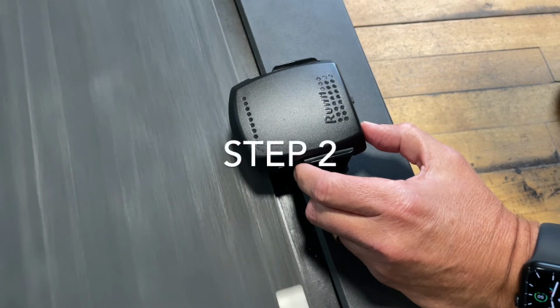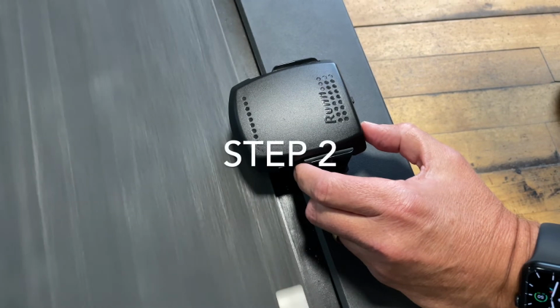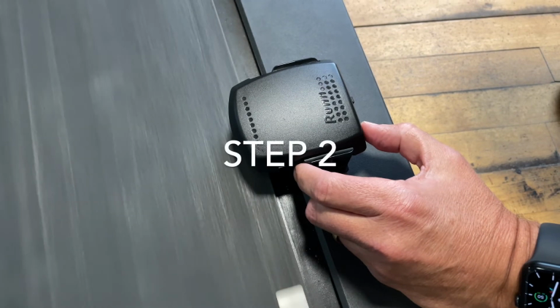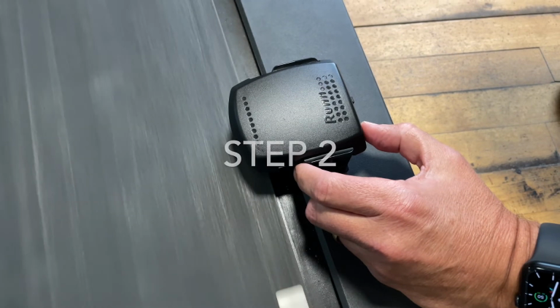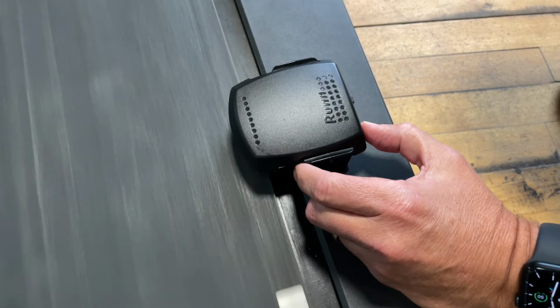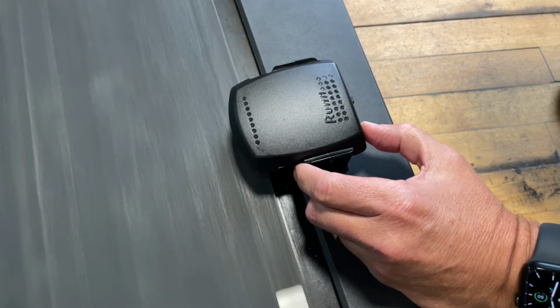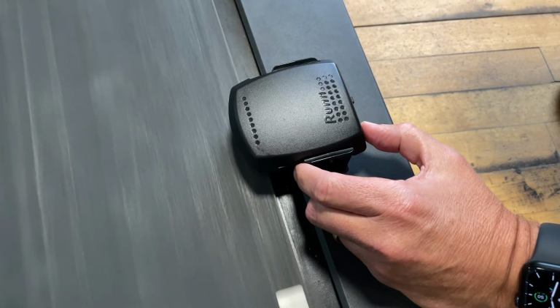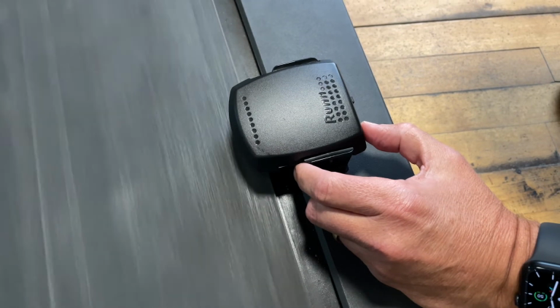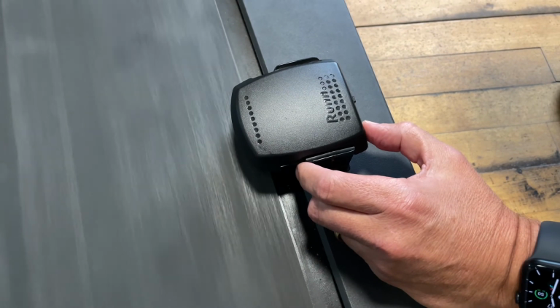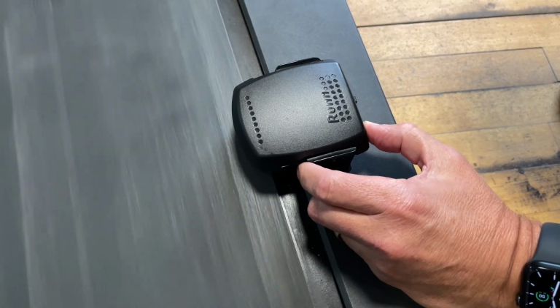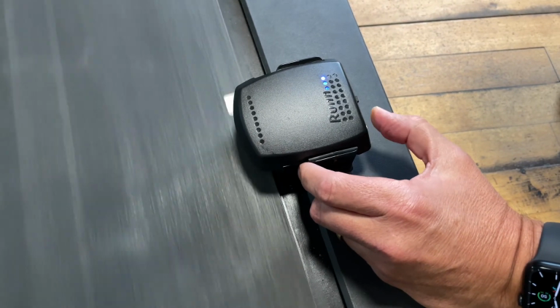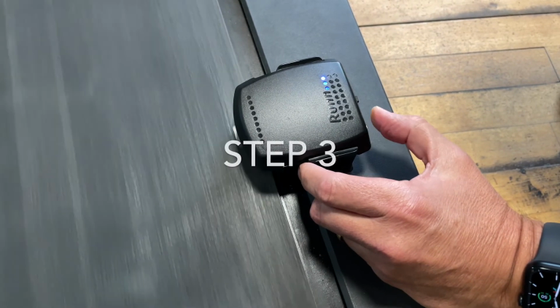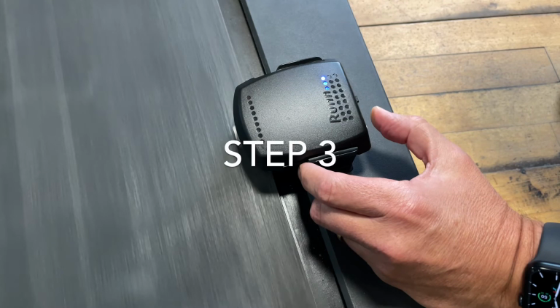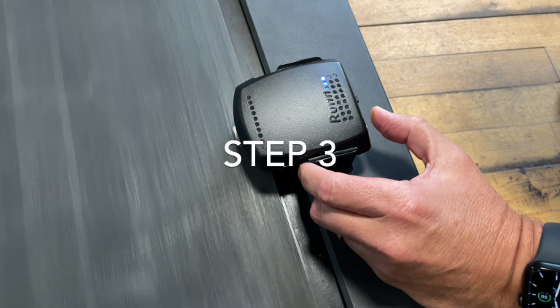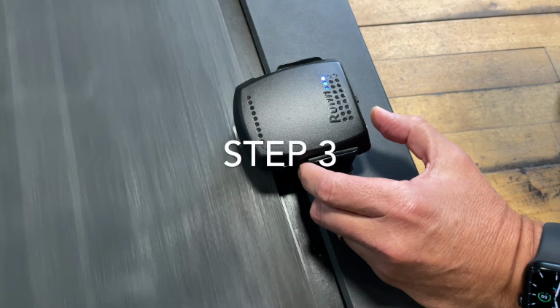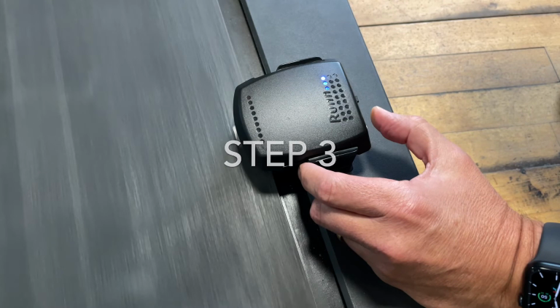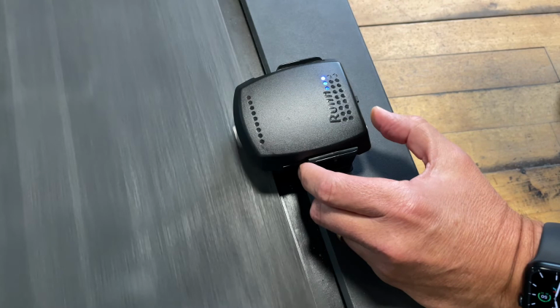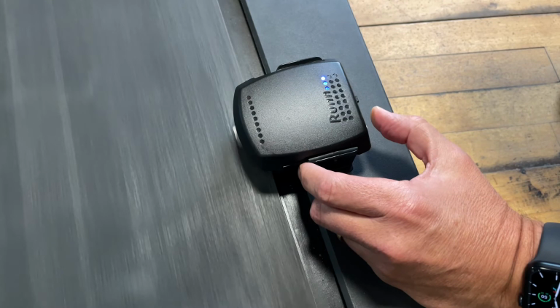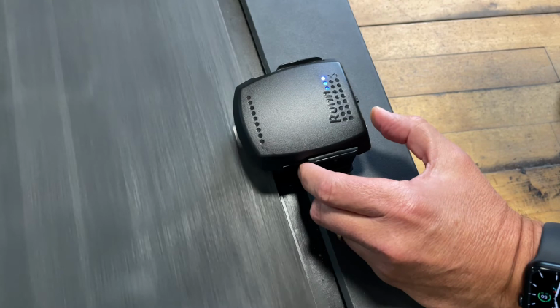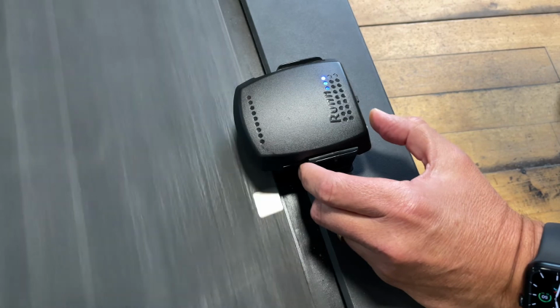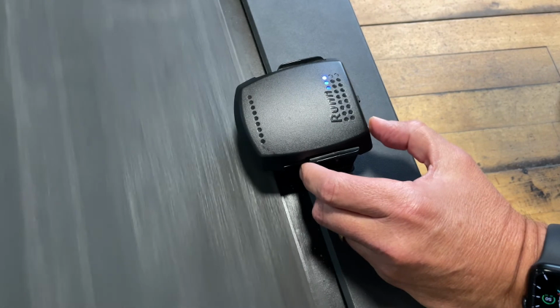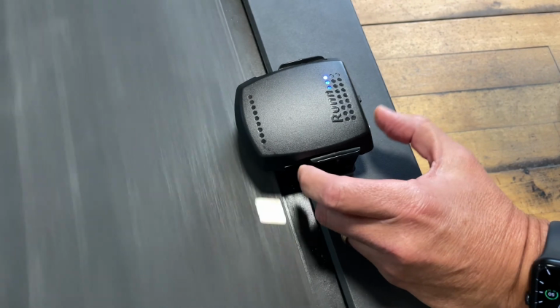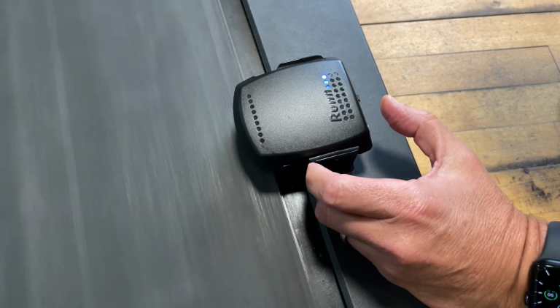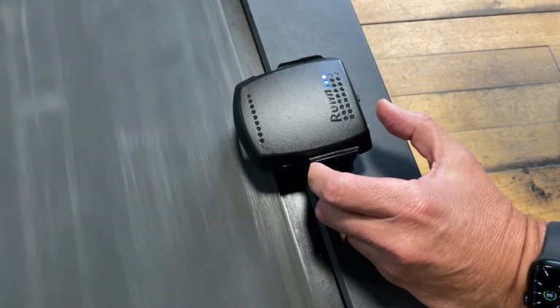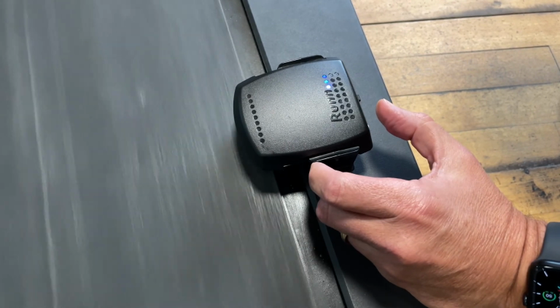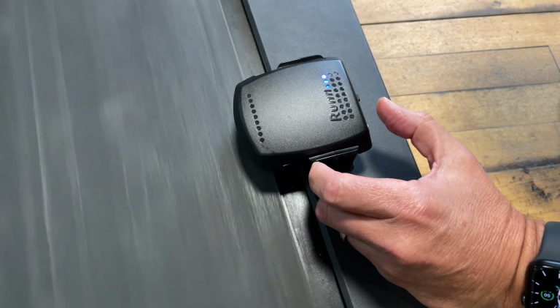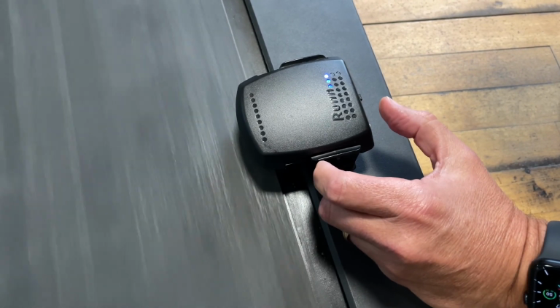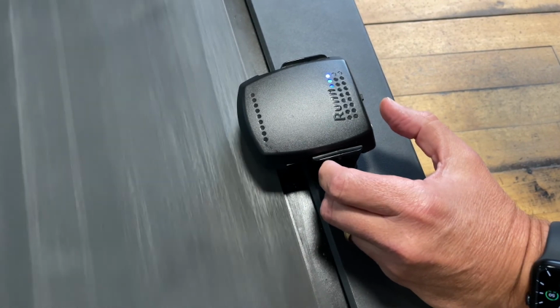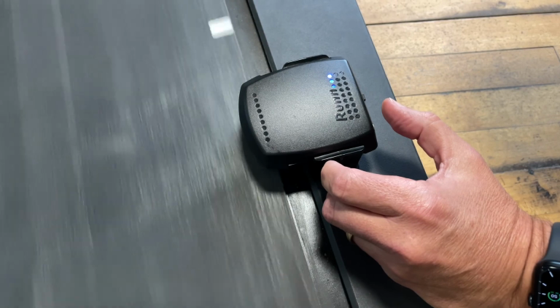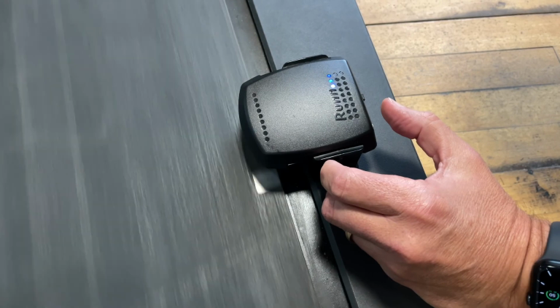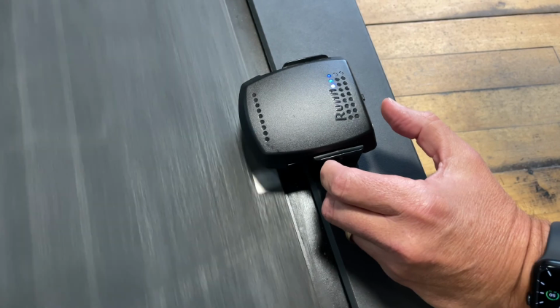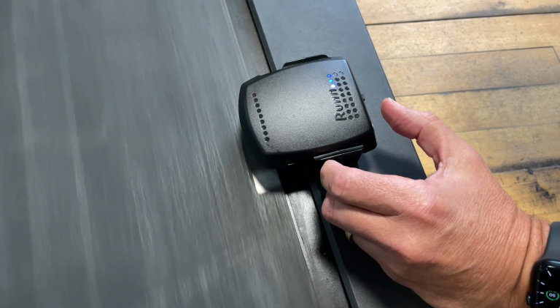Step 2: Wake up your Runn by double pressing the white button. Step 3: Press the button one more time. You will know you have been successful when the lights blink back and forth.